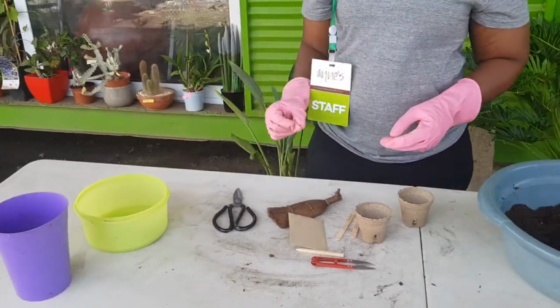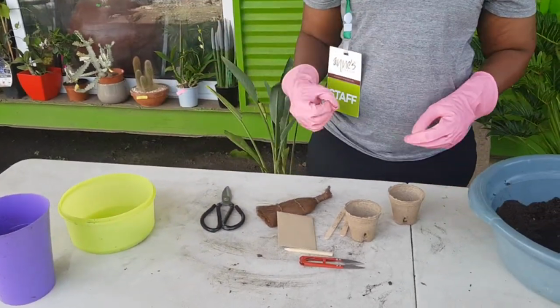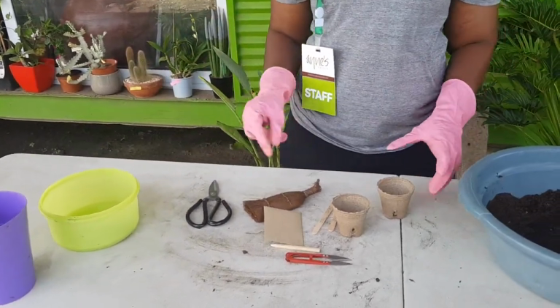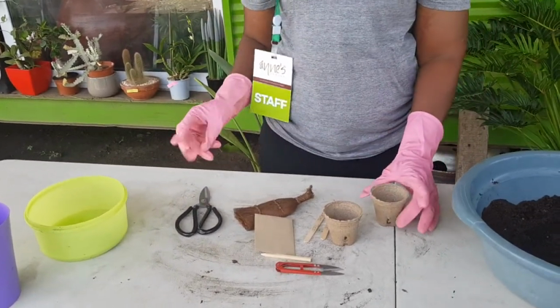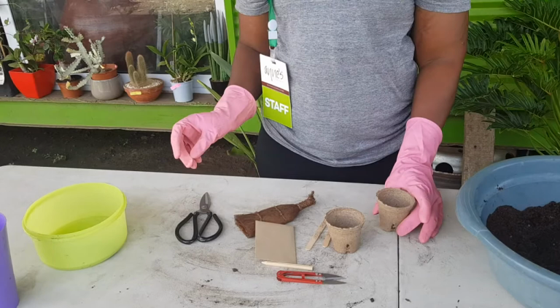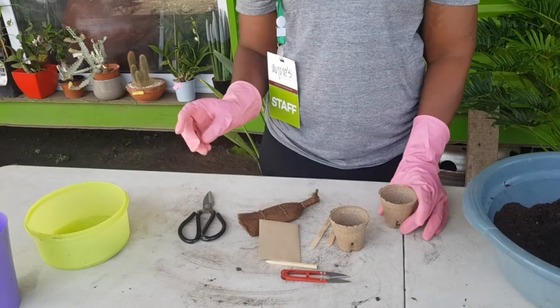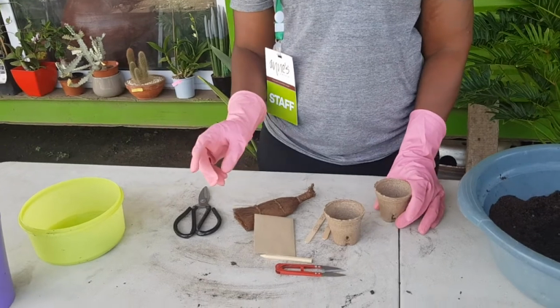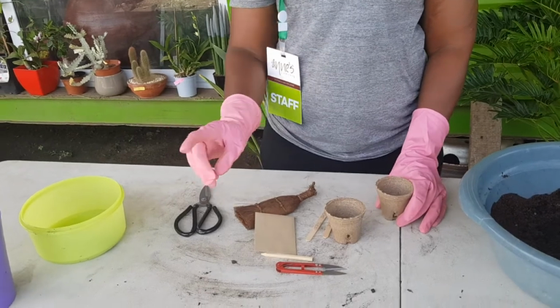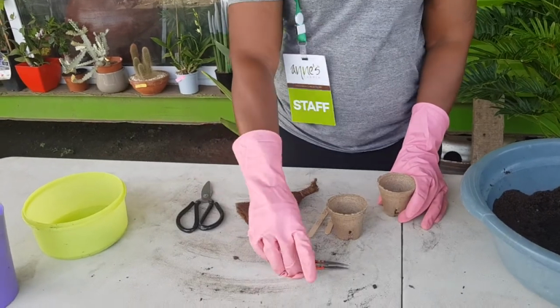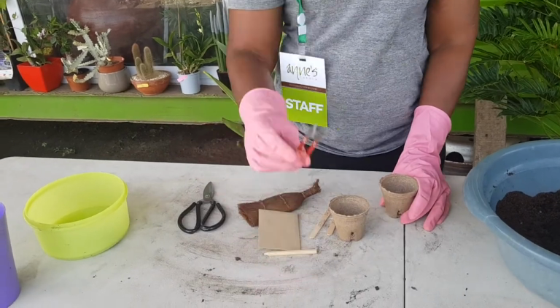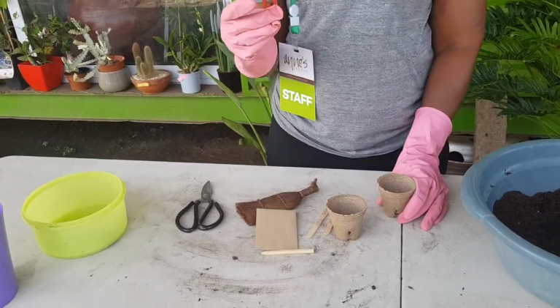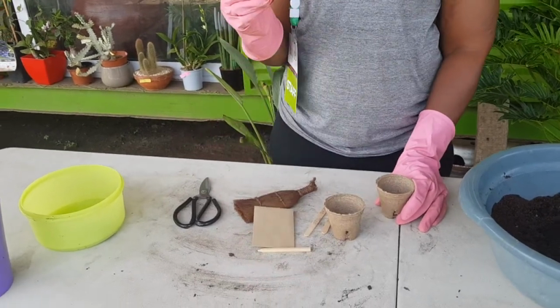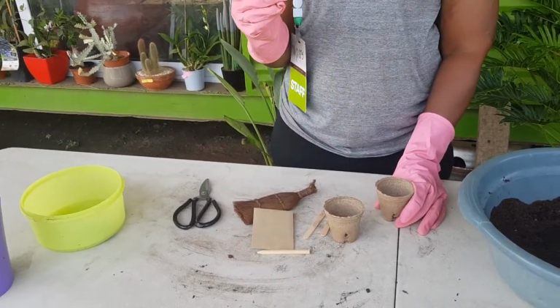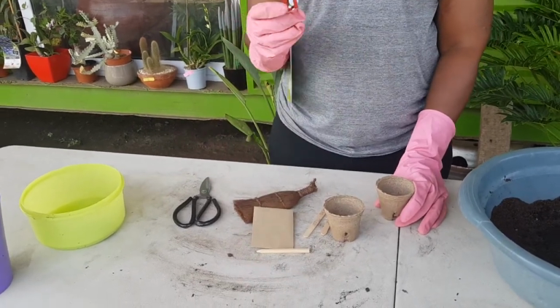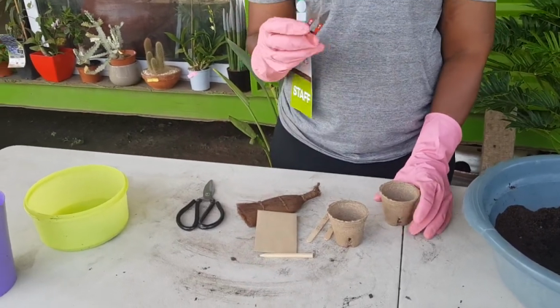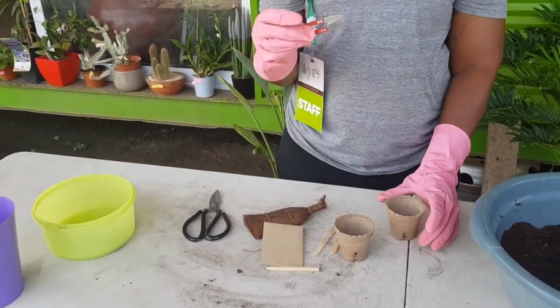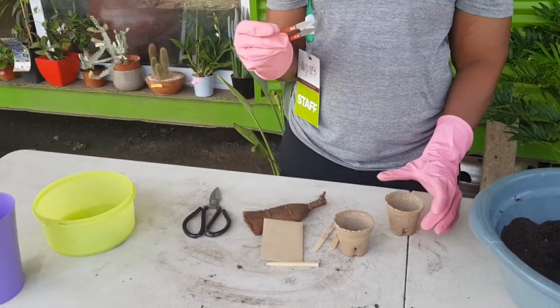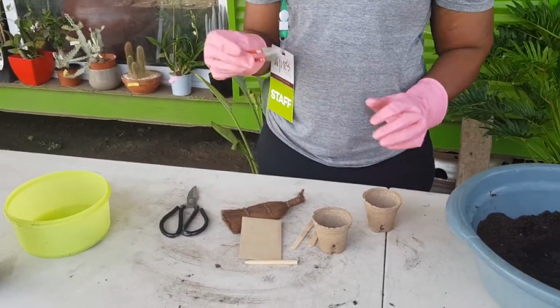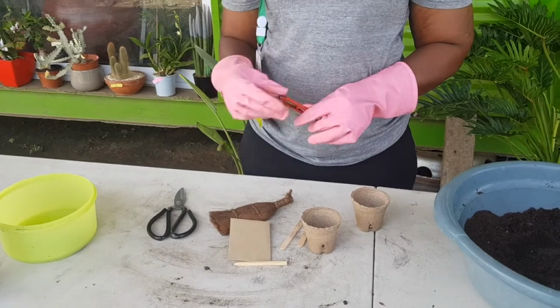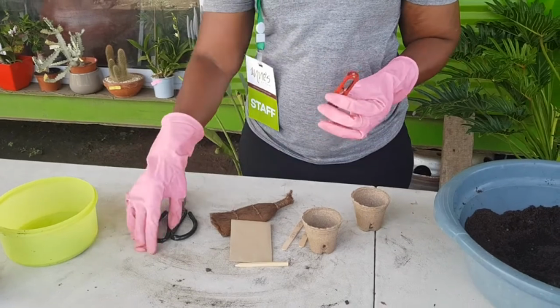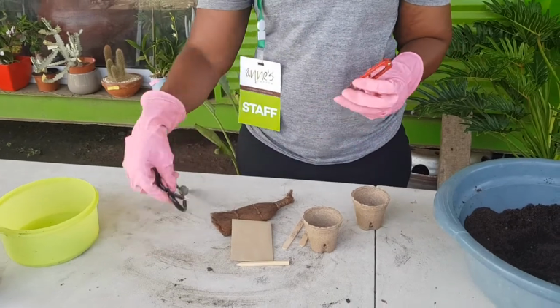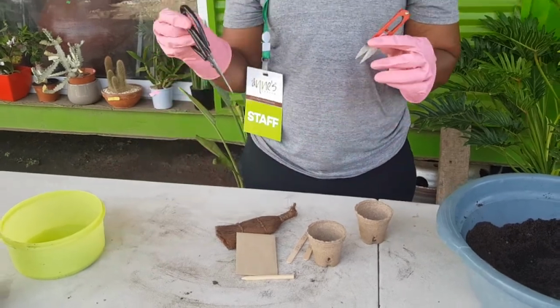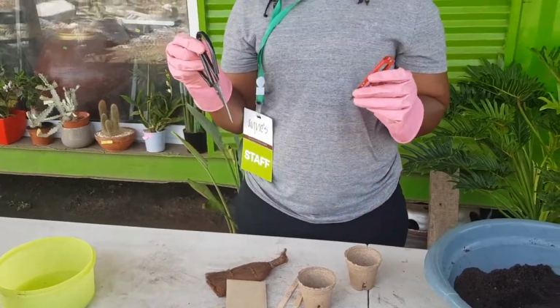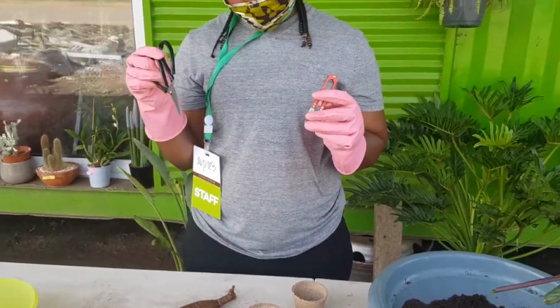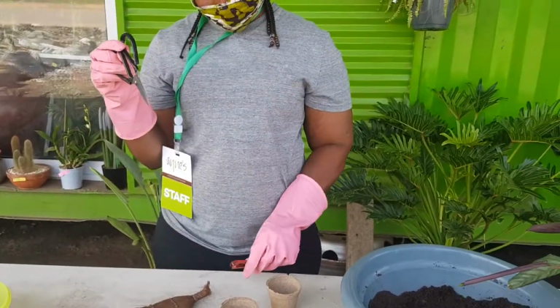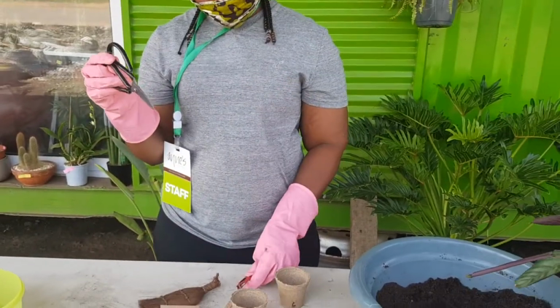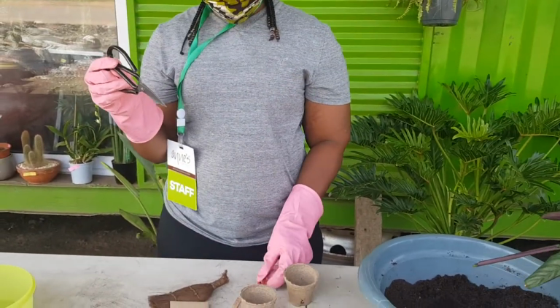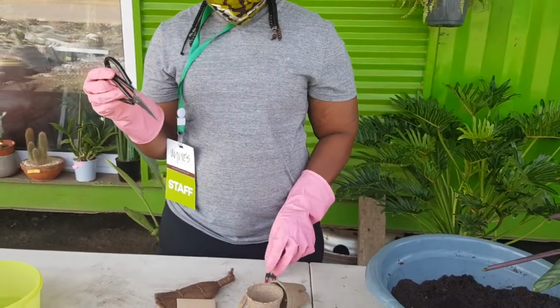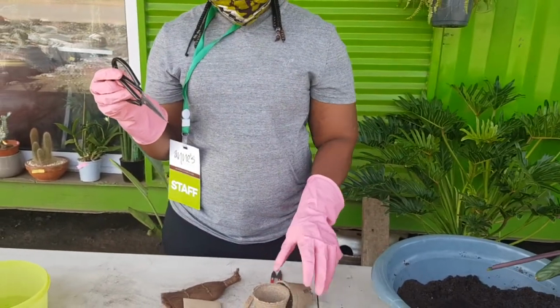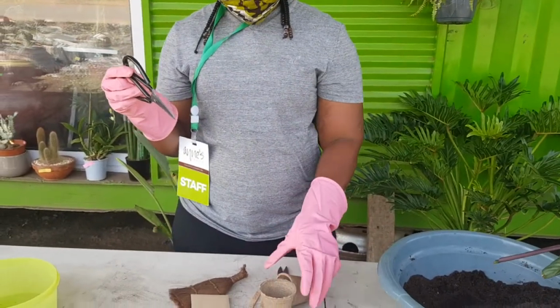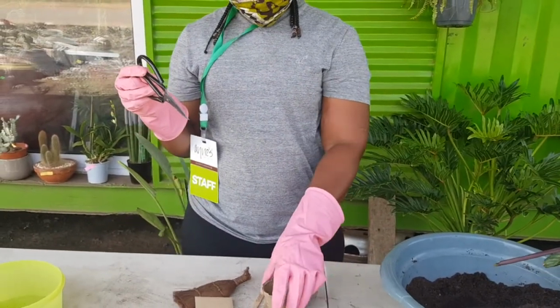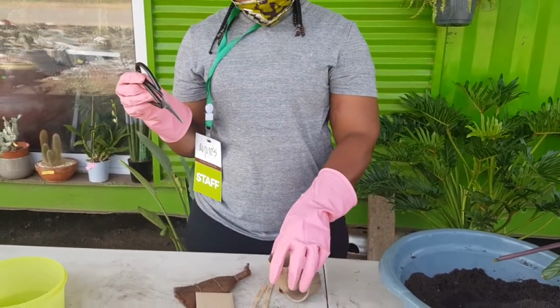We have the bonsai trimmer and the pruning scissors. We may not need these tools right now until the trees start growing.